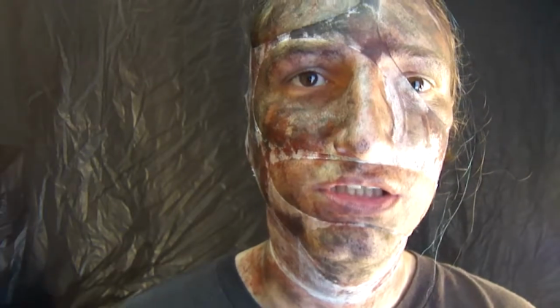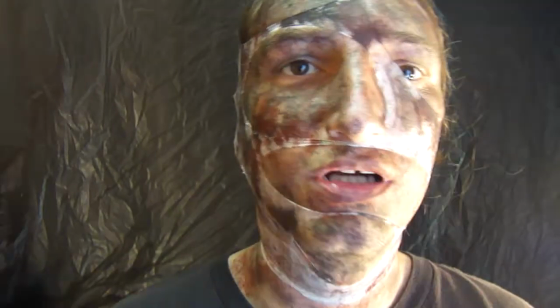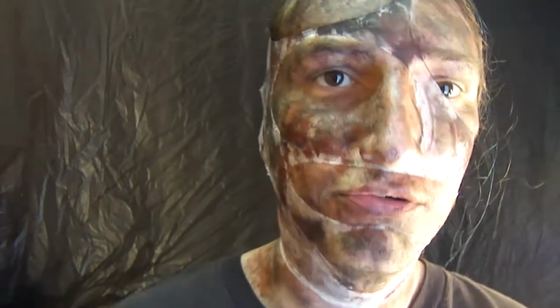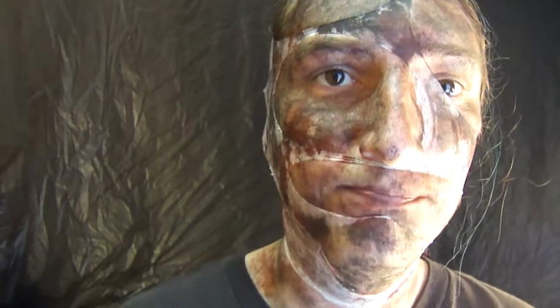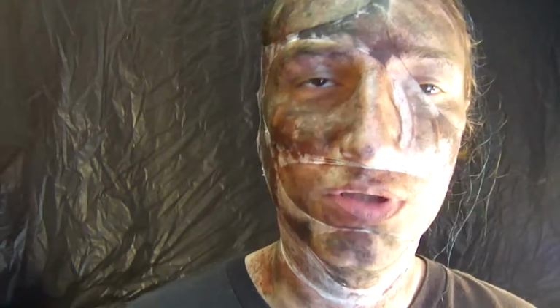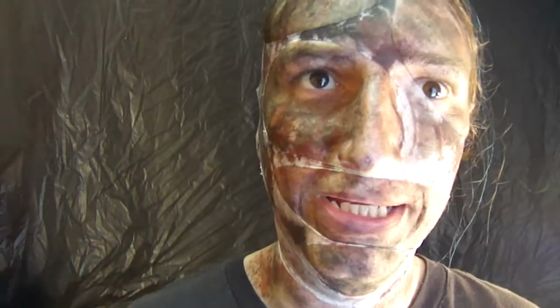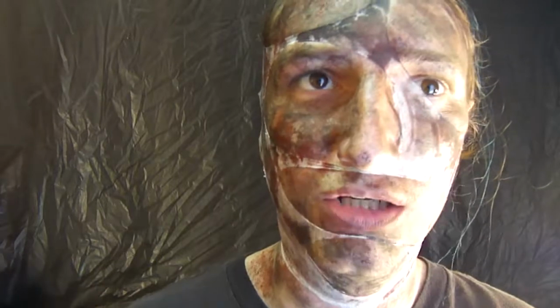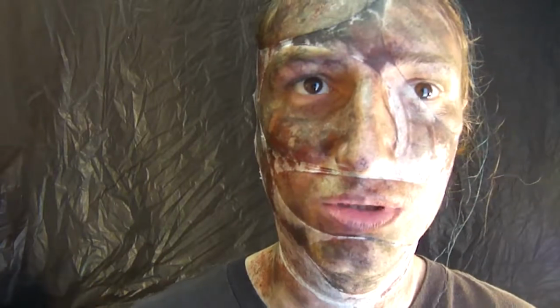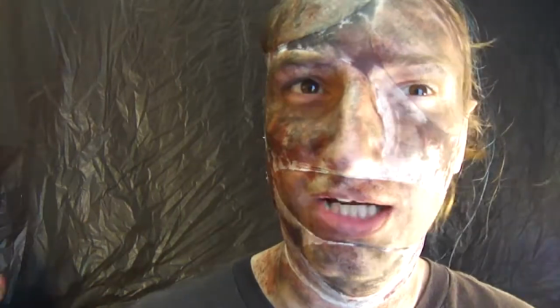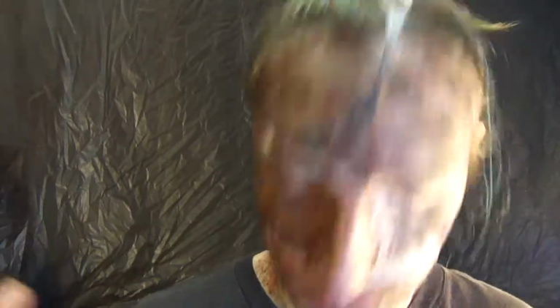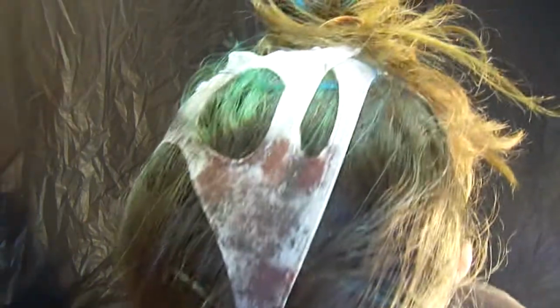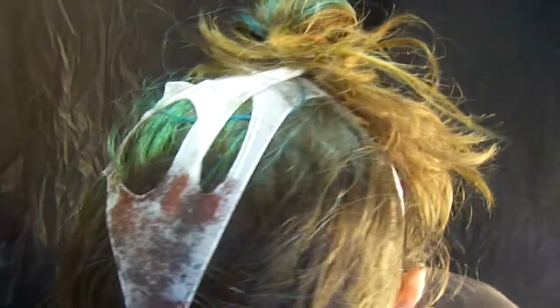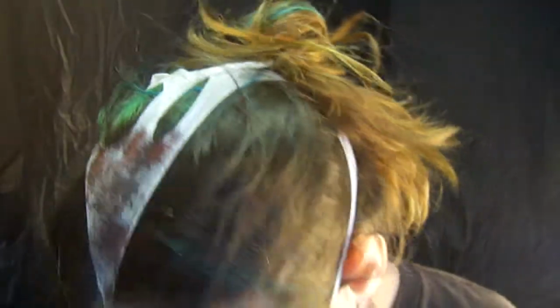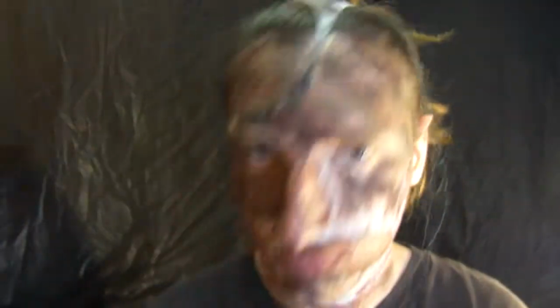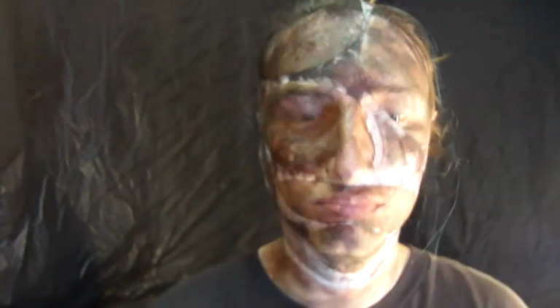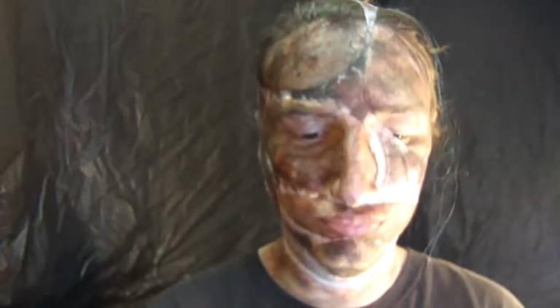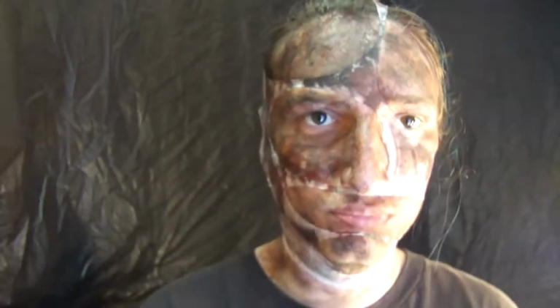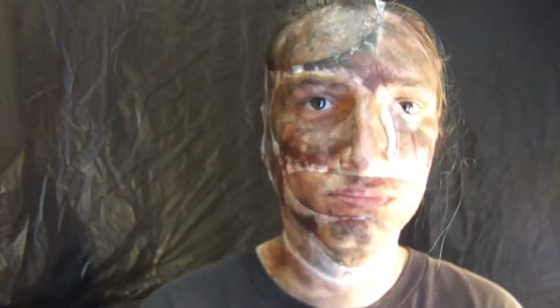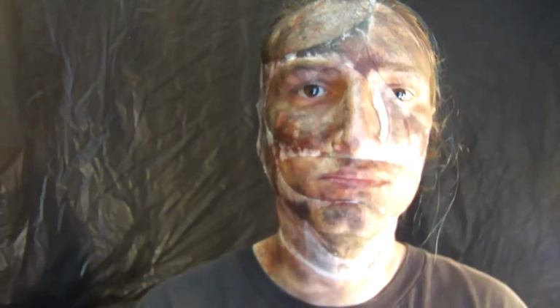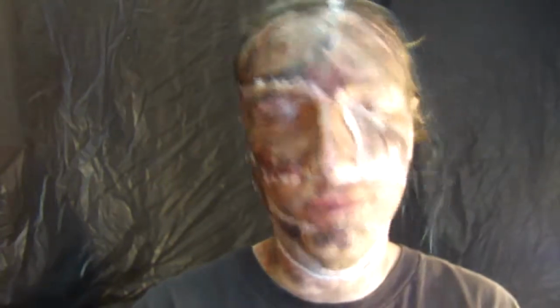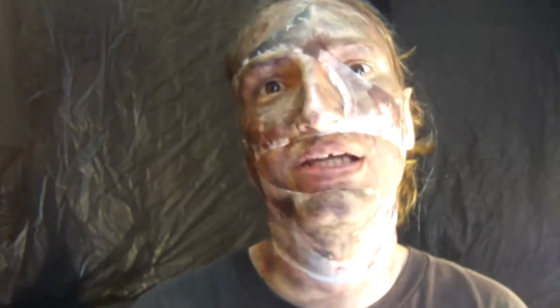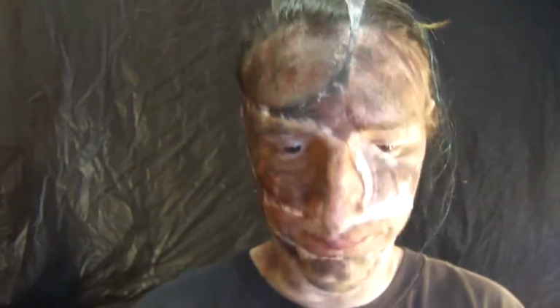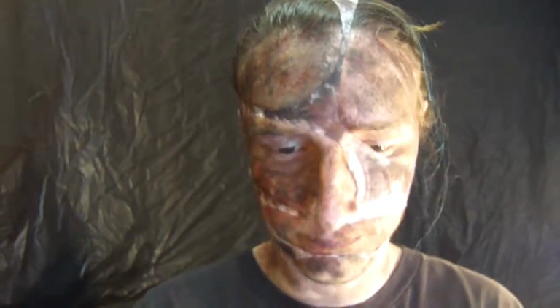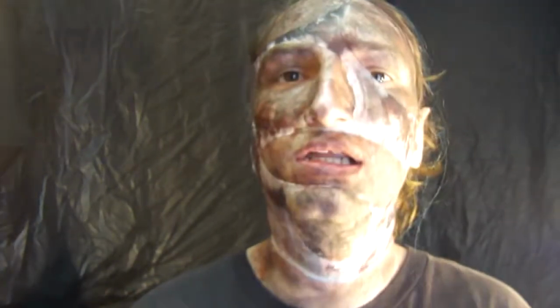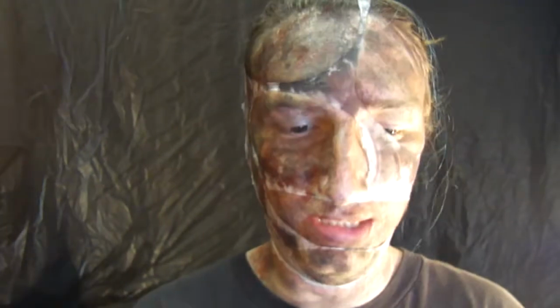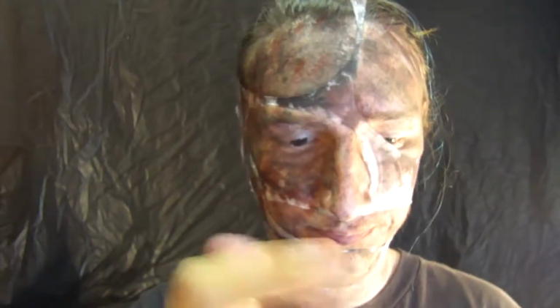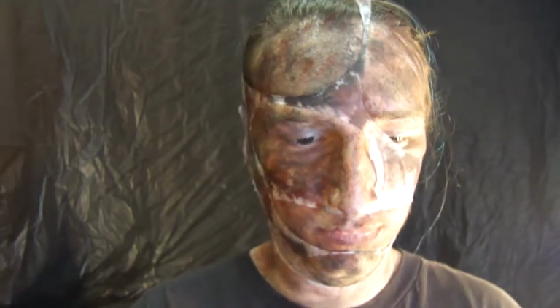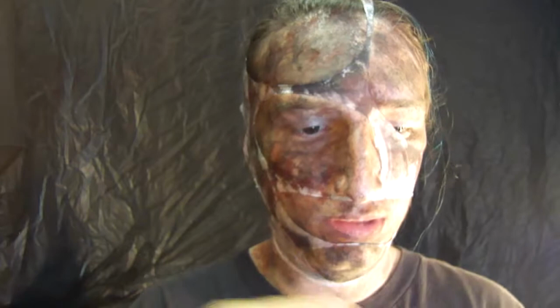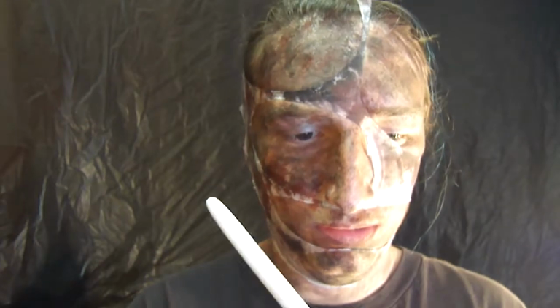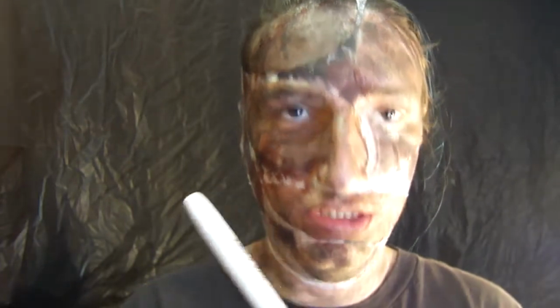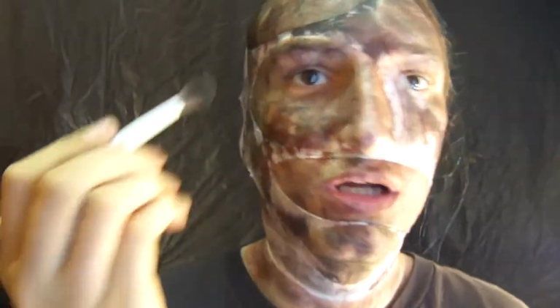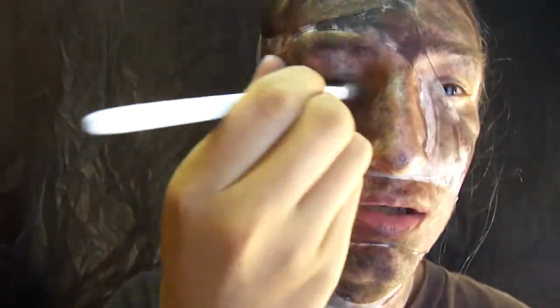Now after you get all the coloring done, you want to go in with a black eyeshadow and darken your eyes. Now you just want to go mad hard.